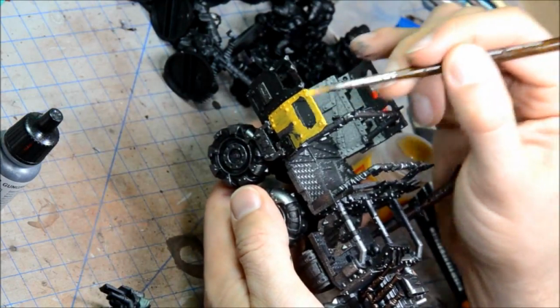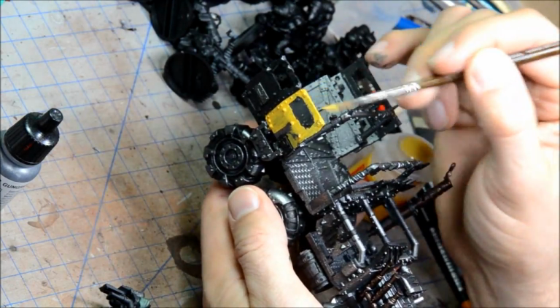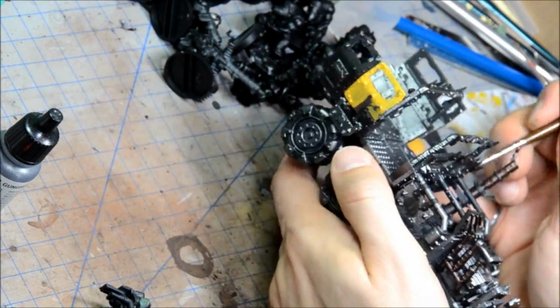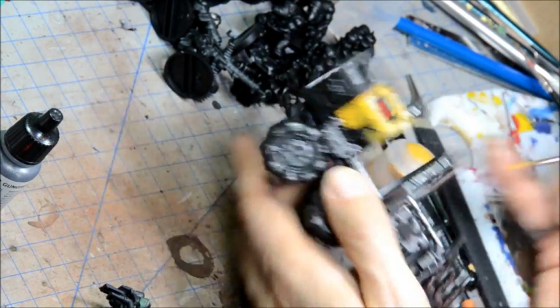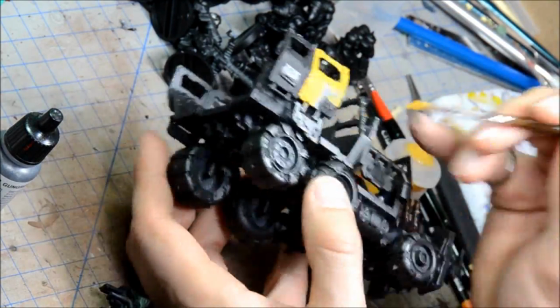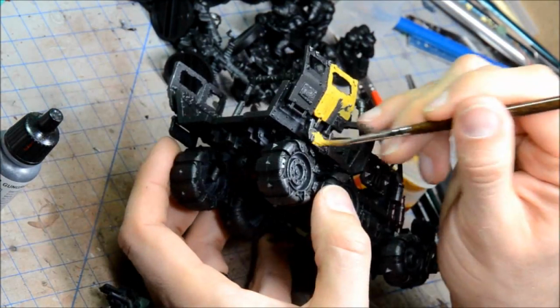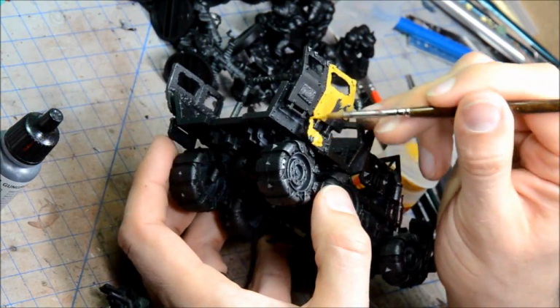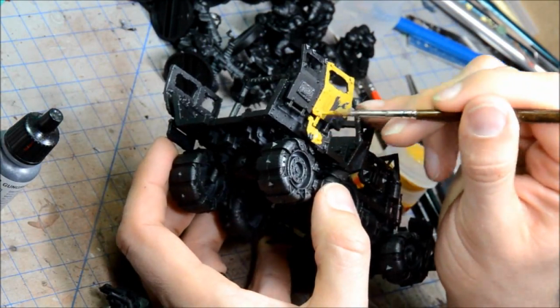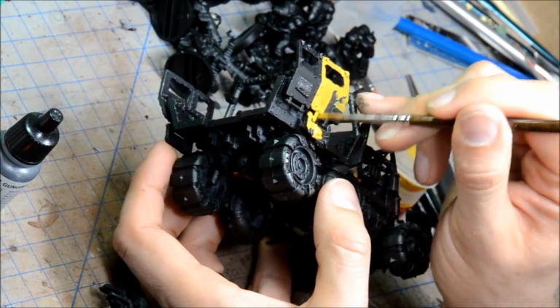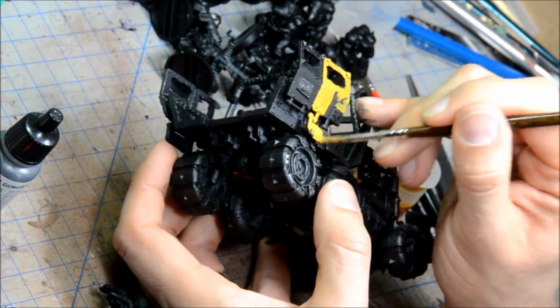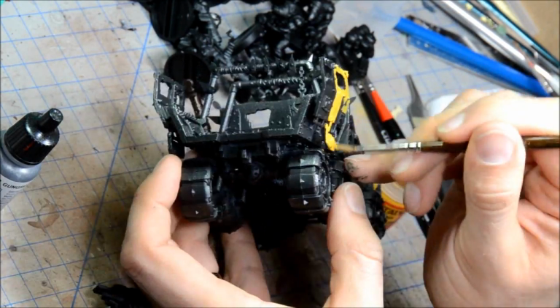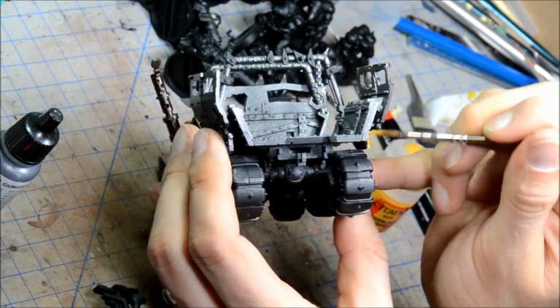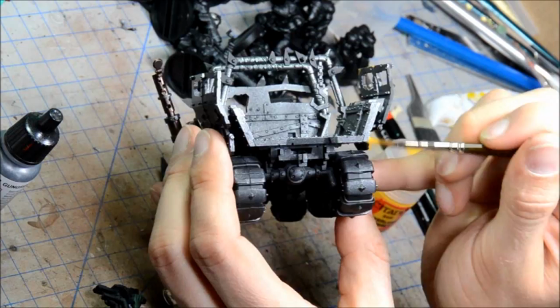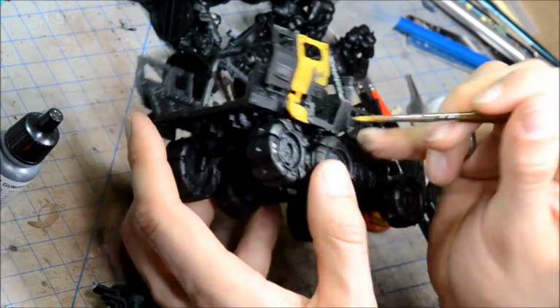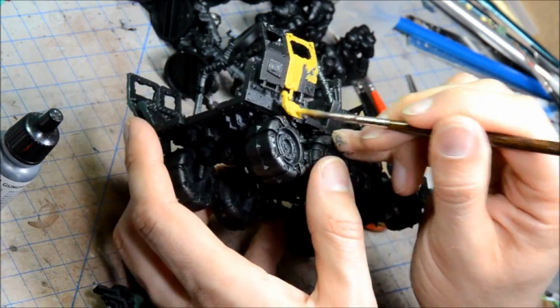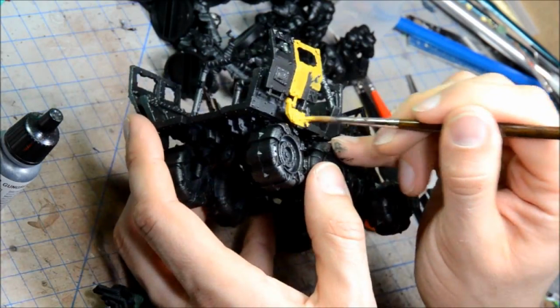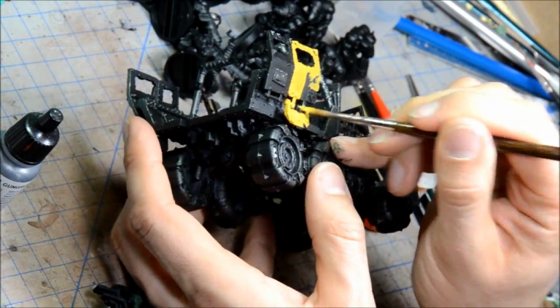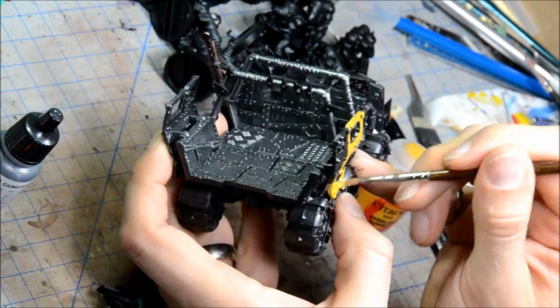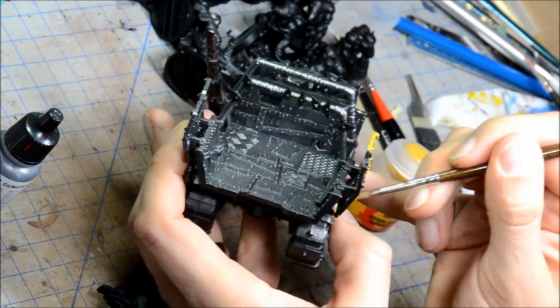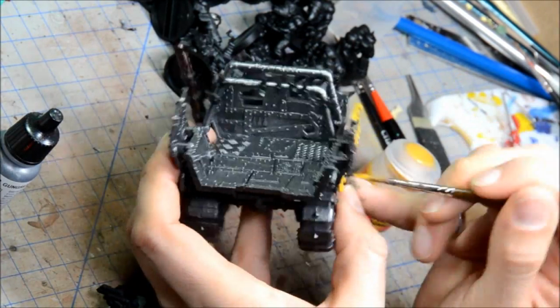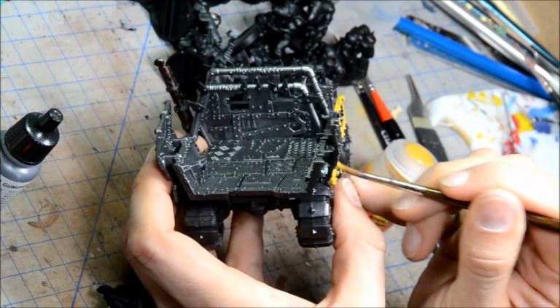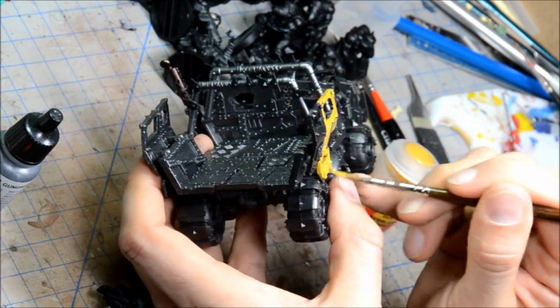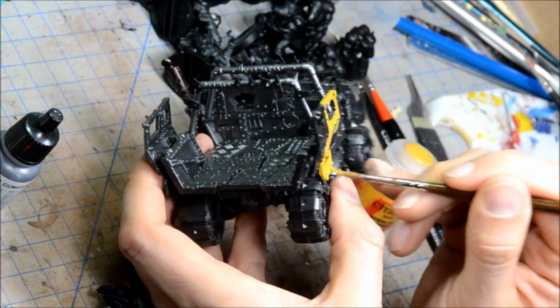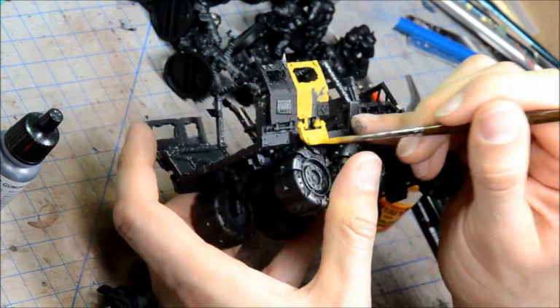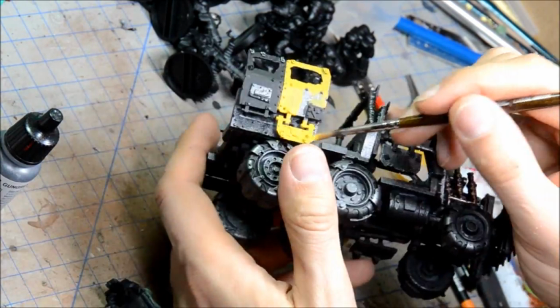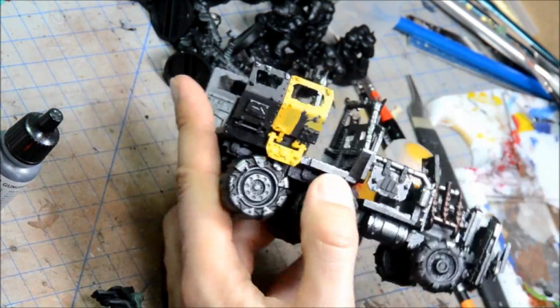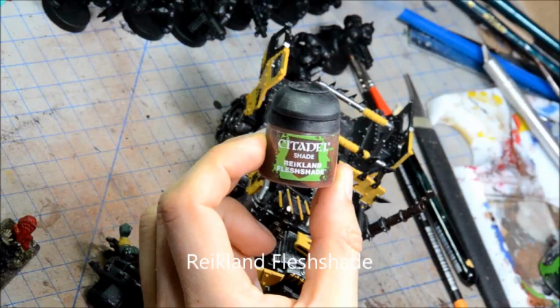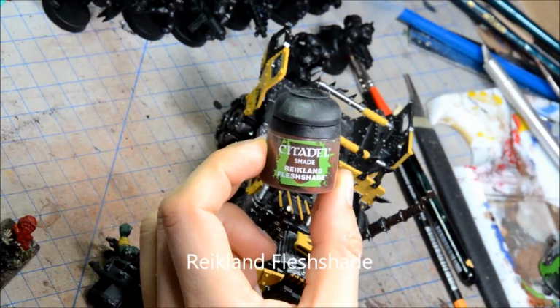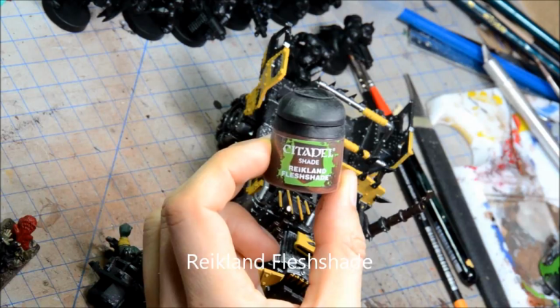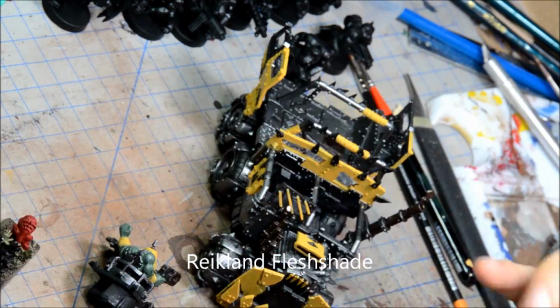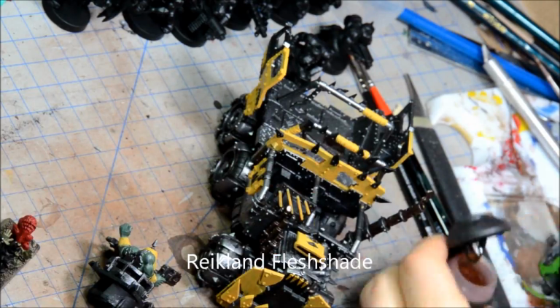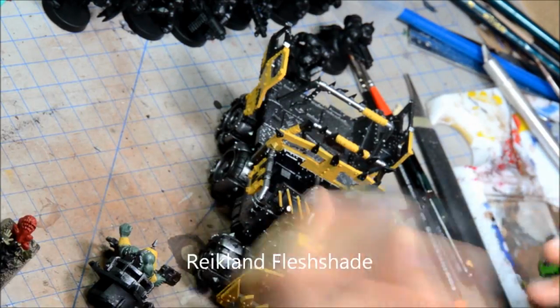Yellow and black are kind of the token colors on this thing. Everything else is going to be silvers and rusty colors. So painting the Averland Sunset on there, trying to get a nice even coat. Not too worried about being perfect because it's going to be messed up with washes.